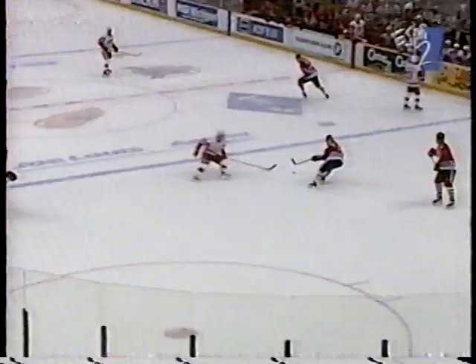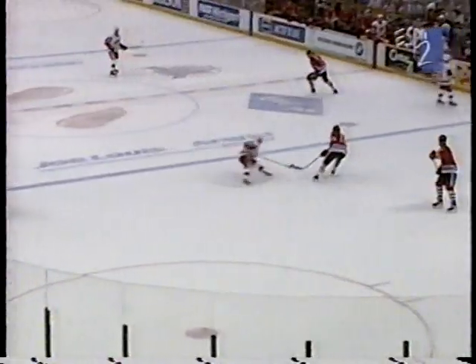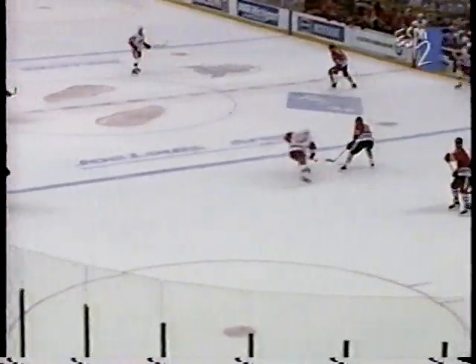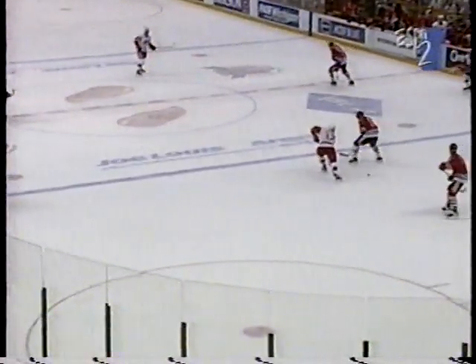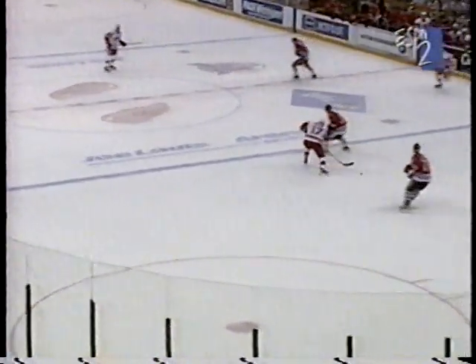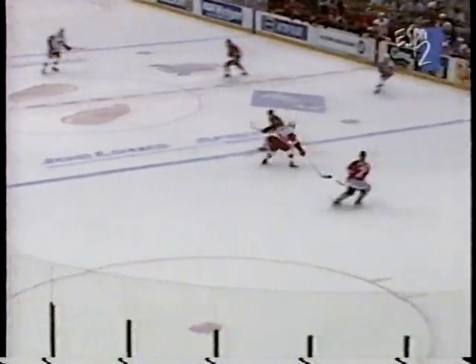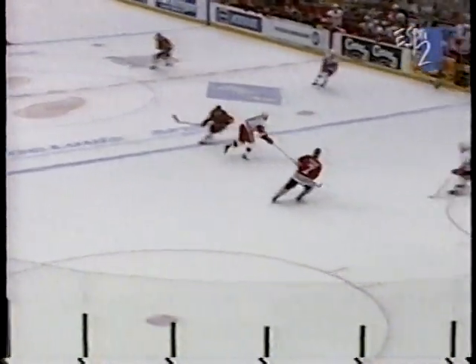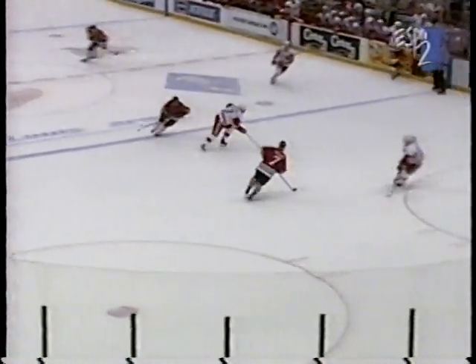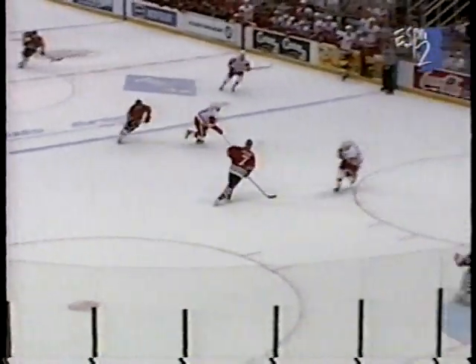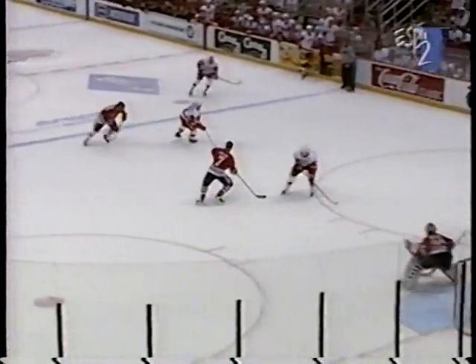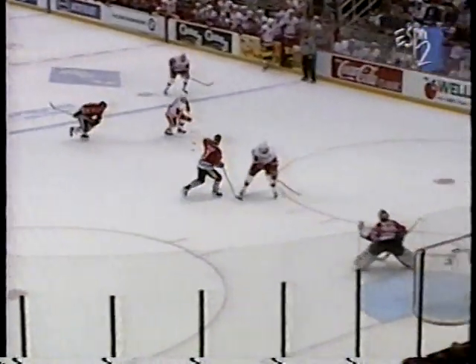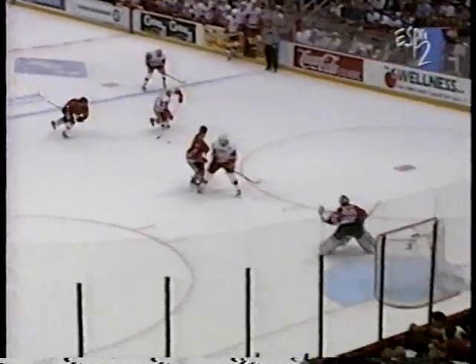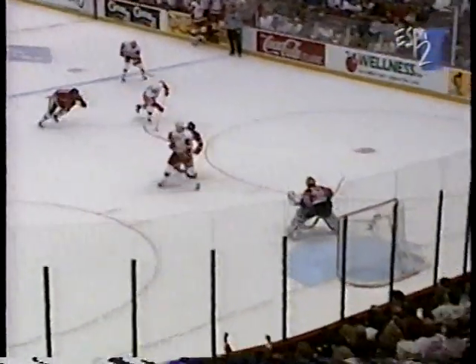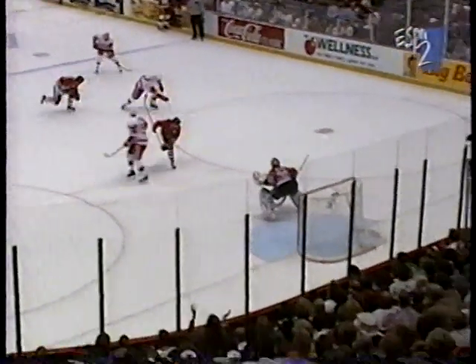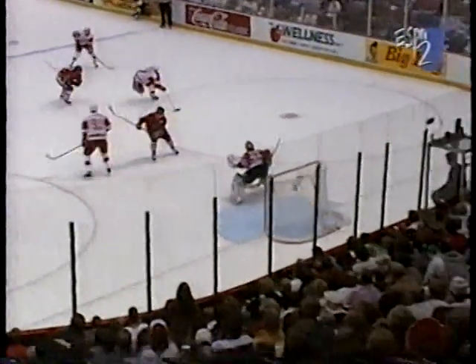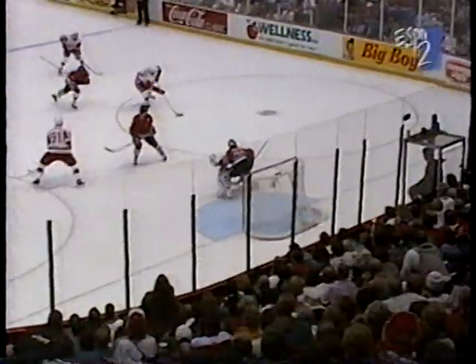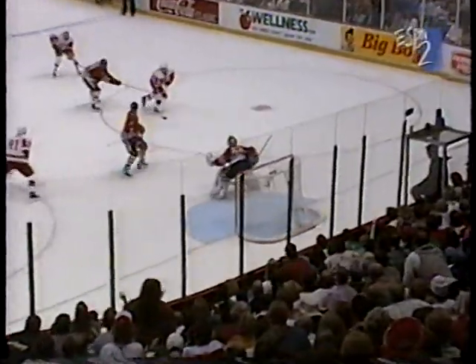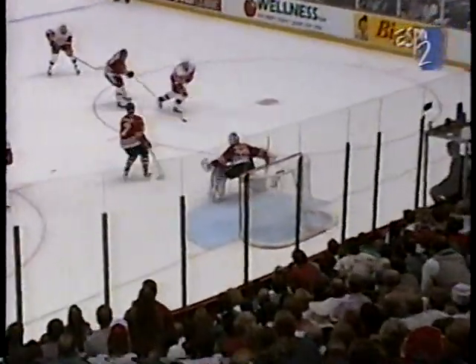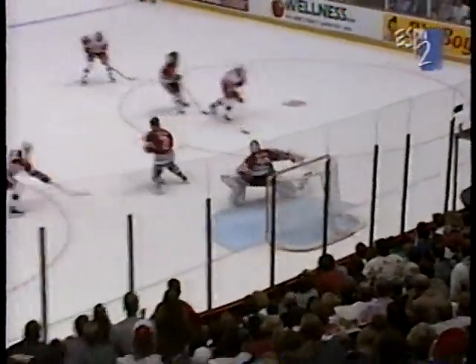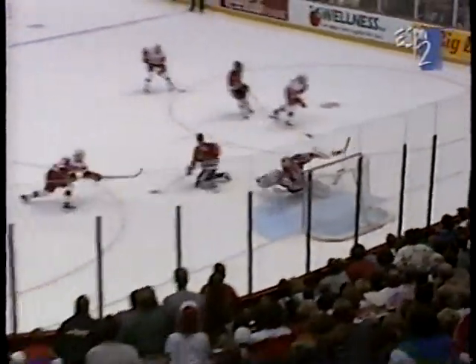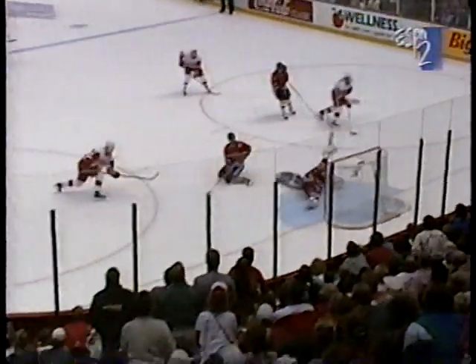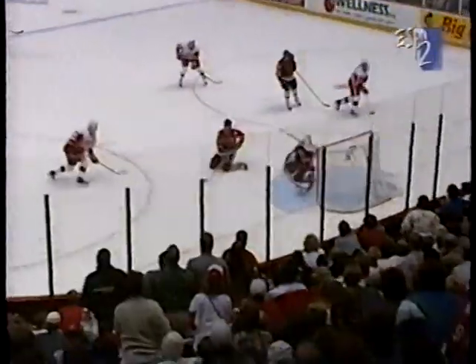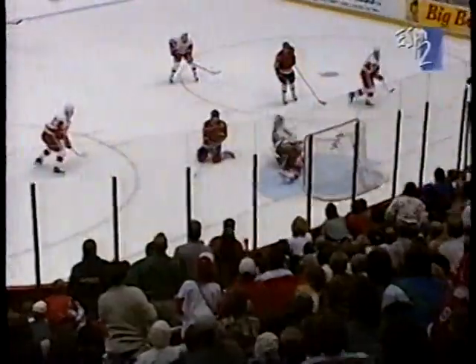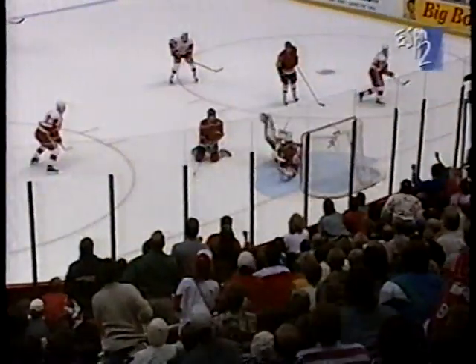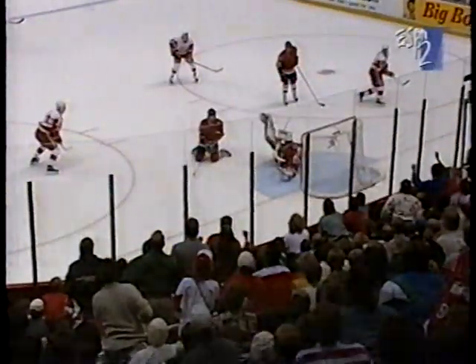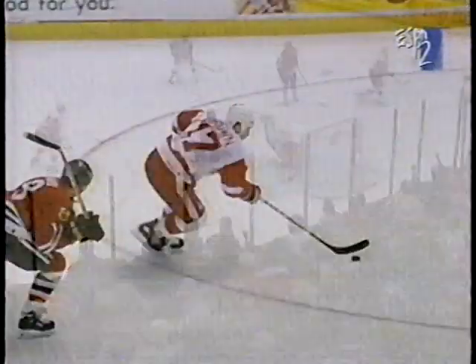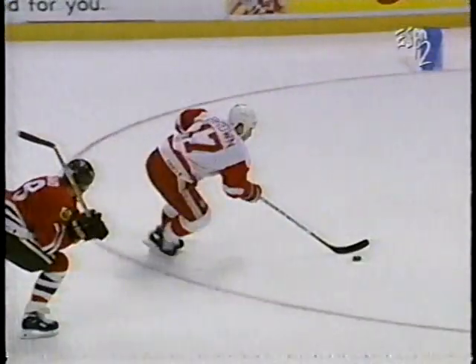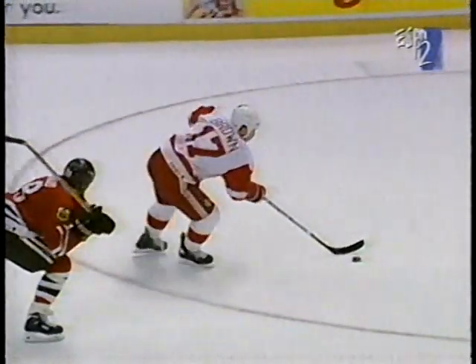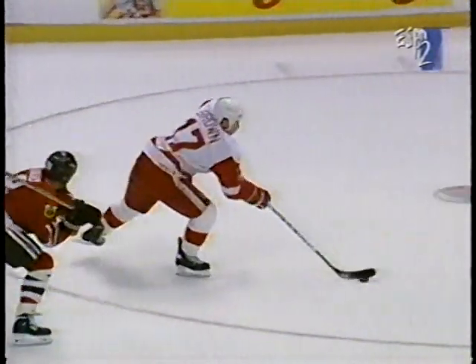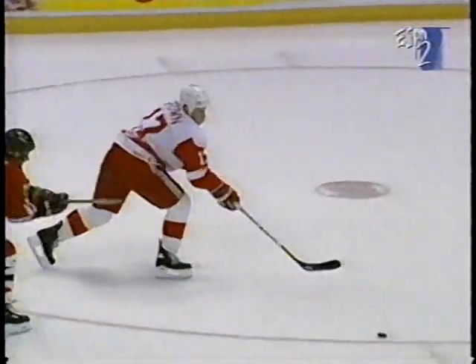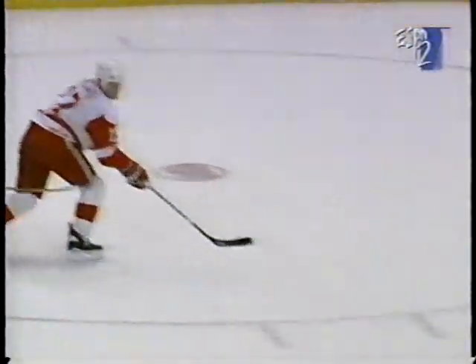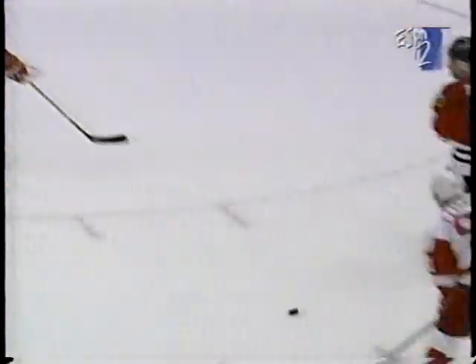Turnover at the blue line by Denny Savard. Brown quick to hop on it. Now he makes a good play by going over to the strong side and goes over to Fedorov. And oh man, what an outstanding save.